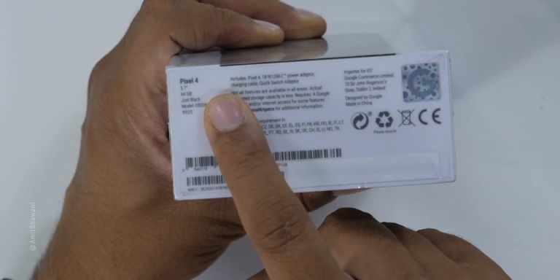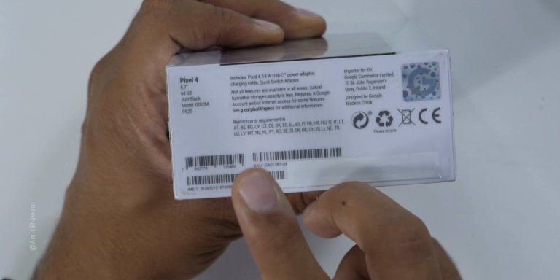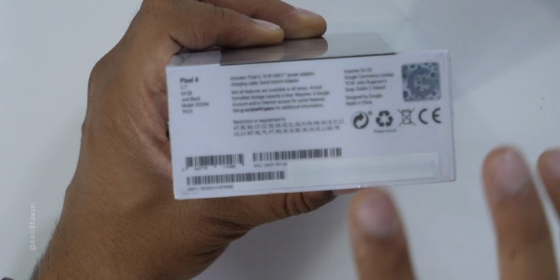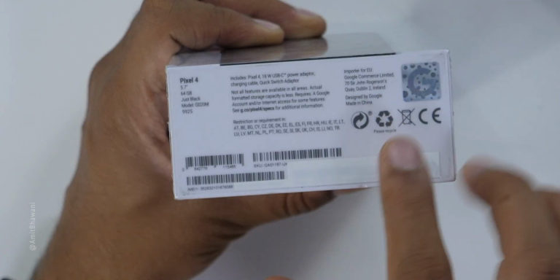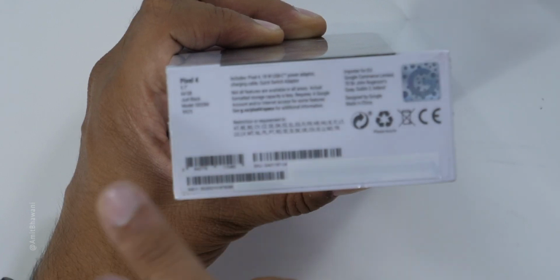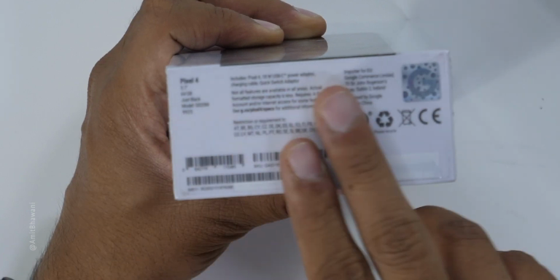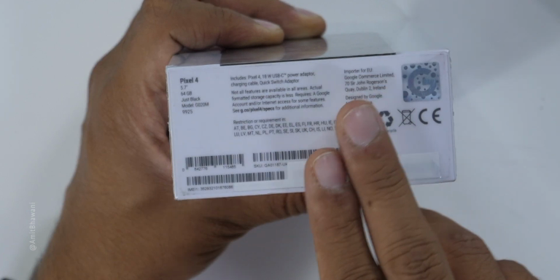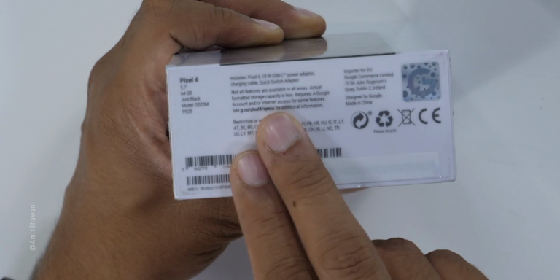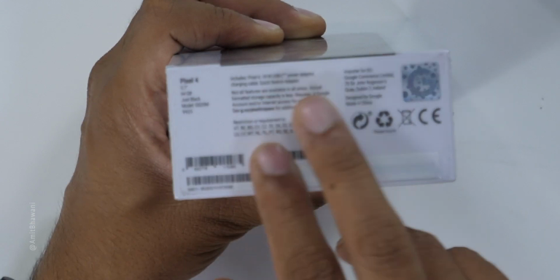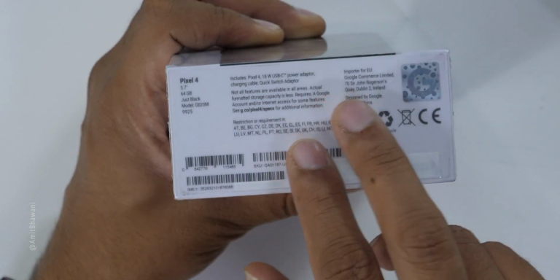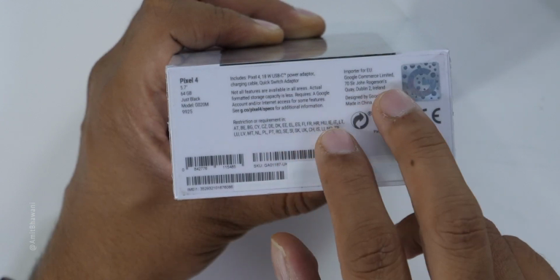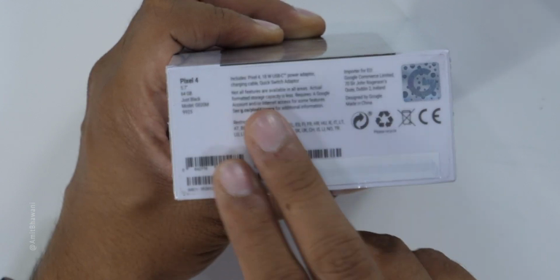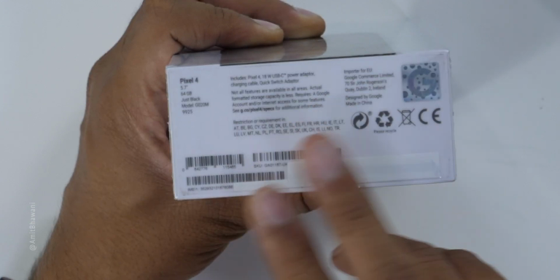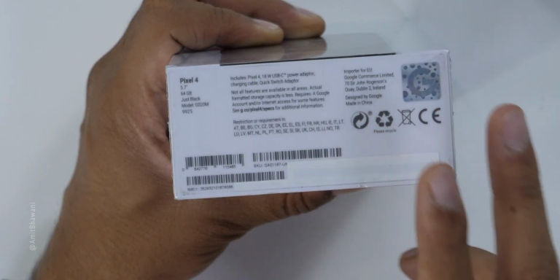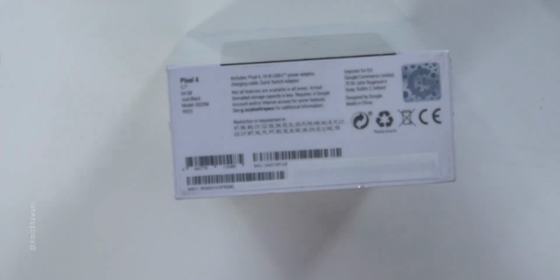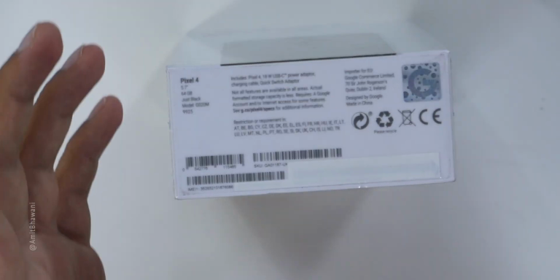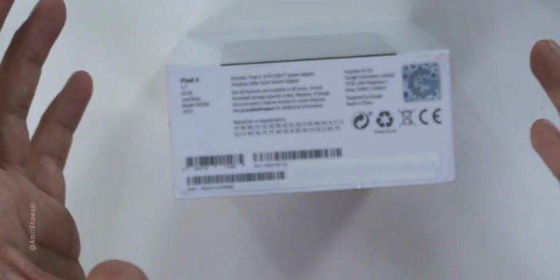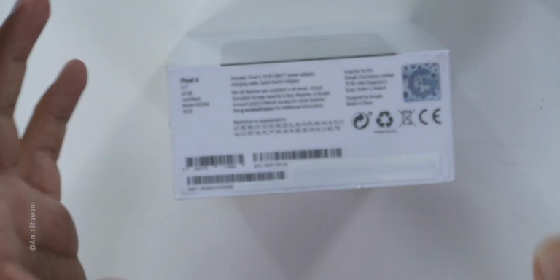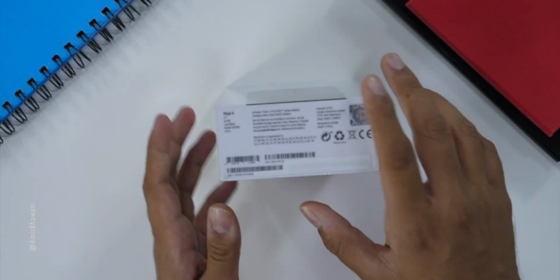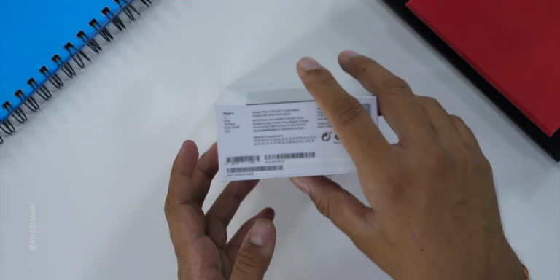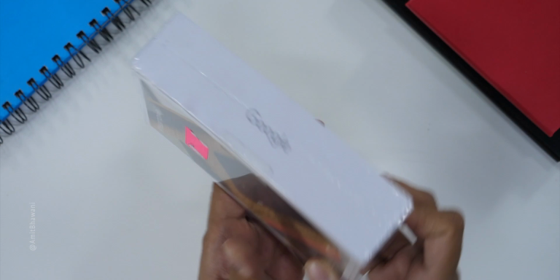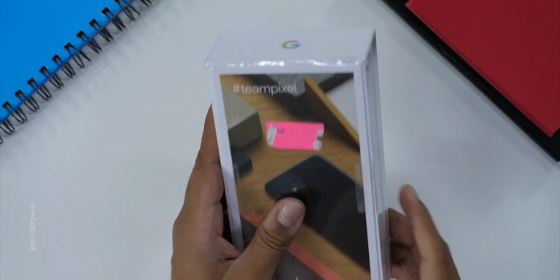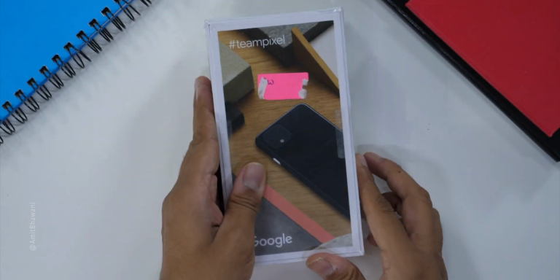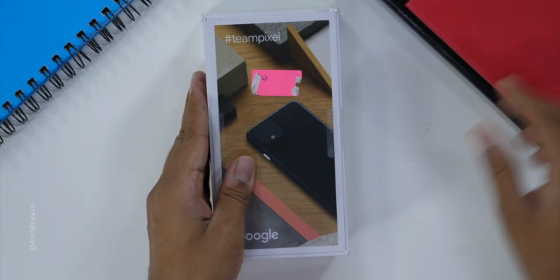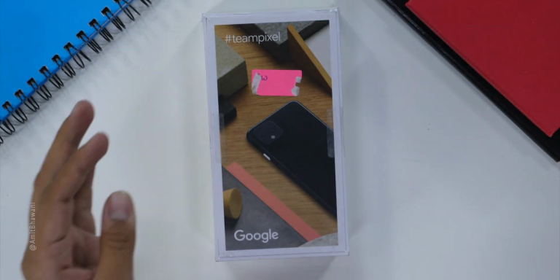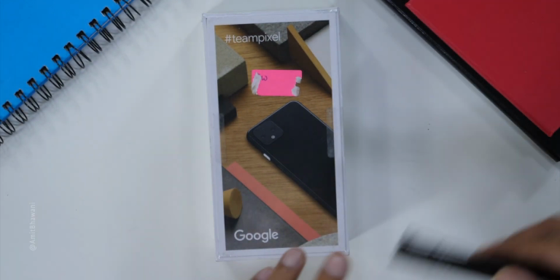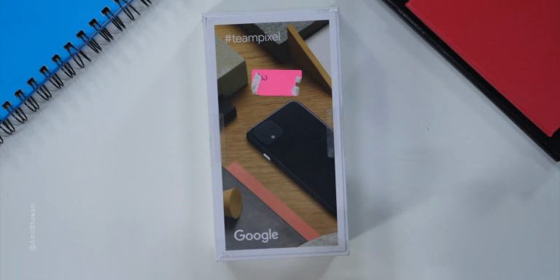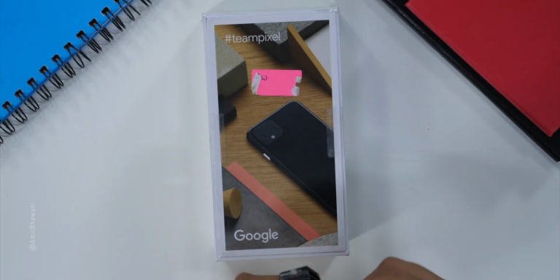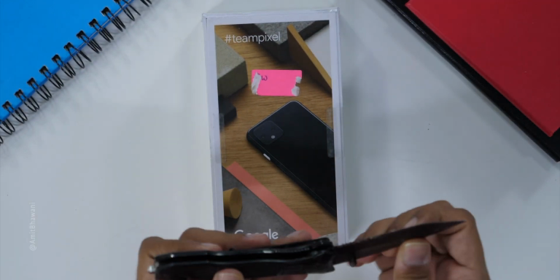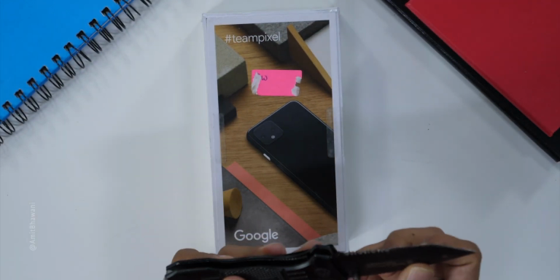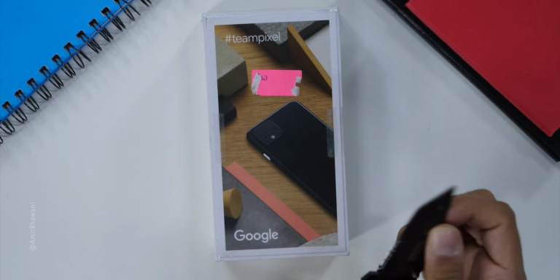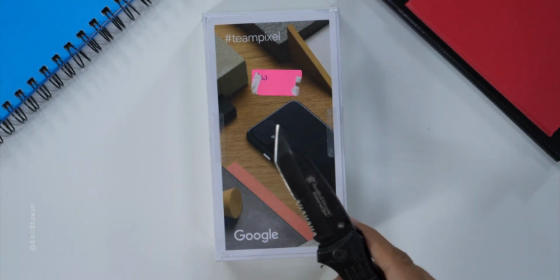It's the just black variant. With this, you get a USB power adapter, charging cable, and quick switch adapter. So let's open this box and see all the features.